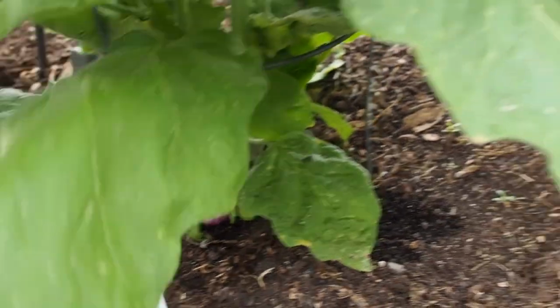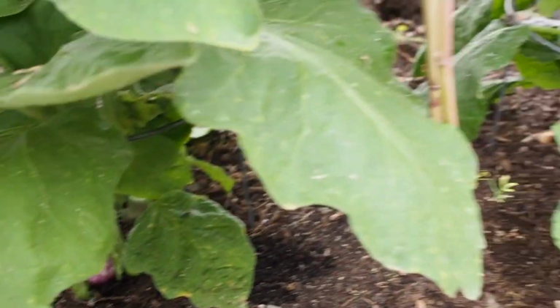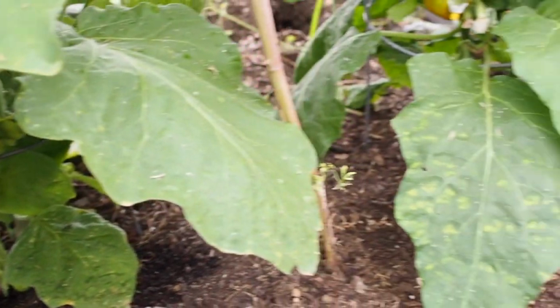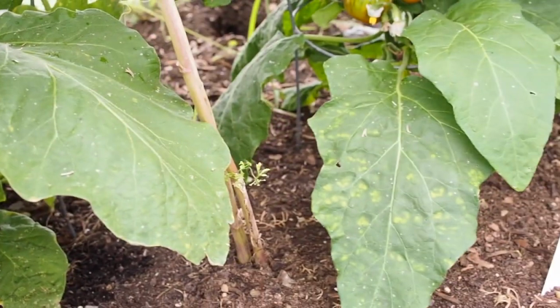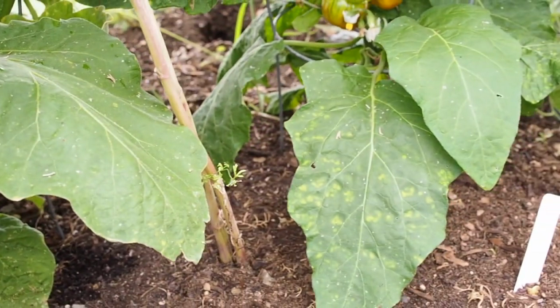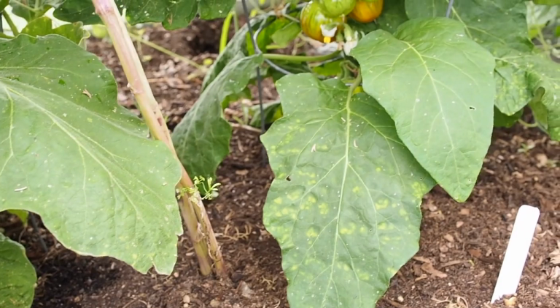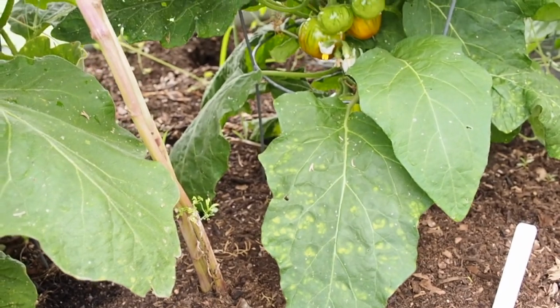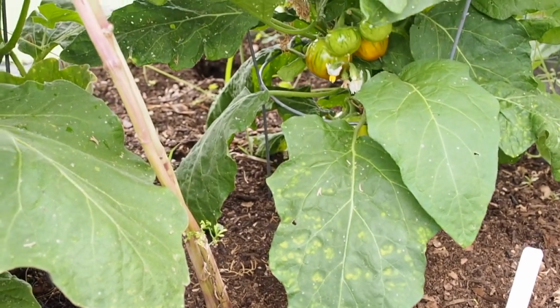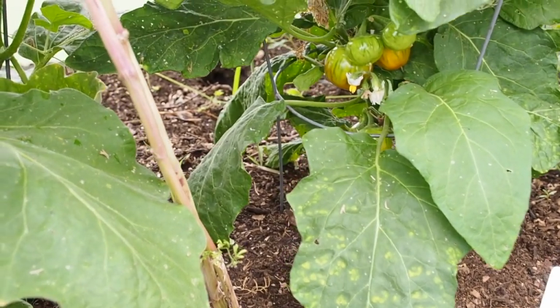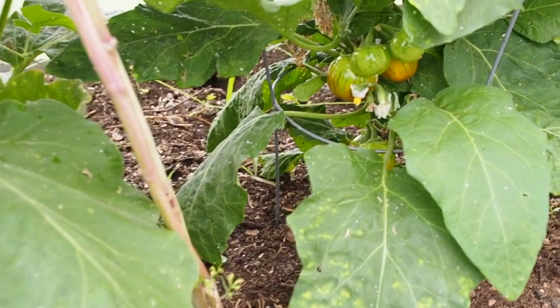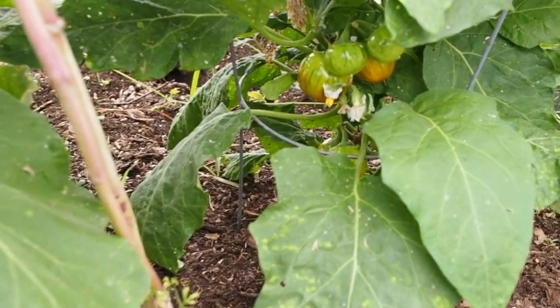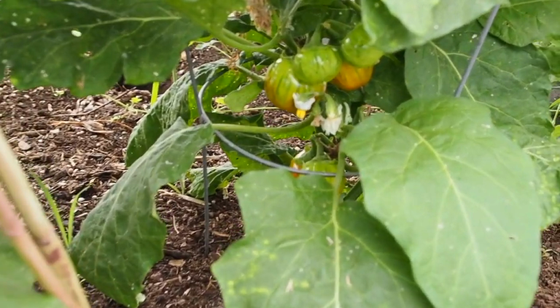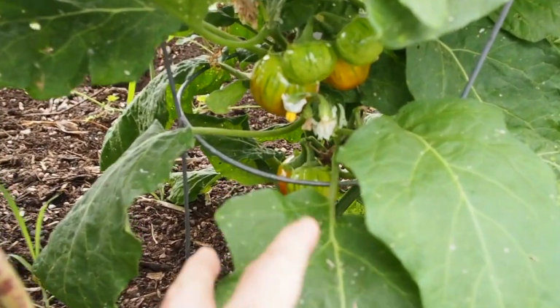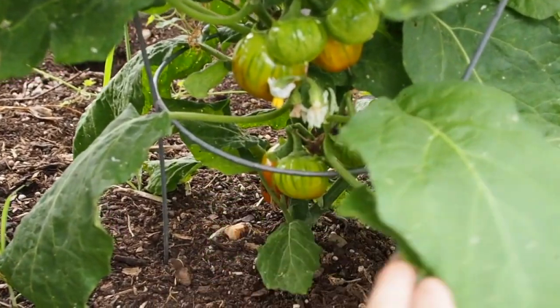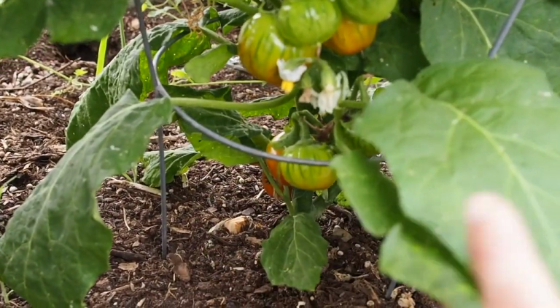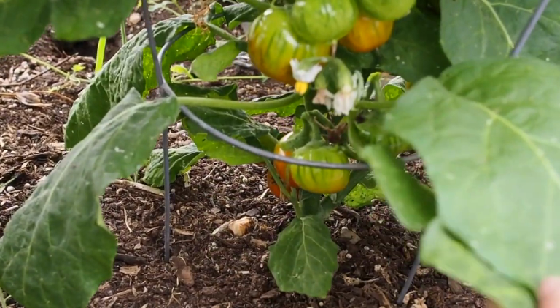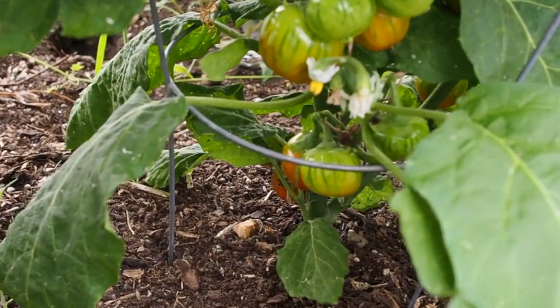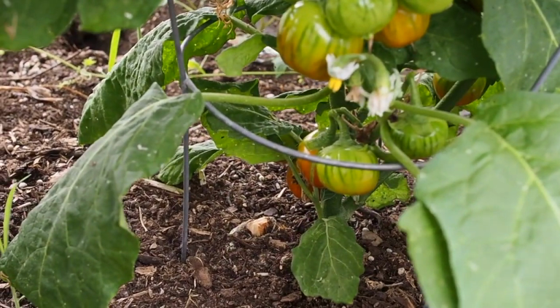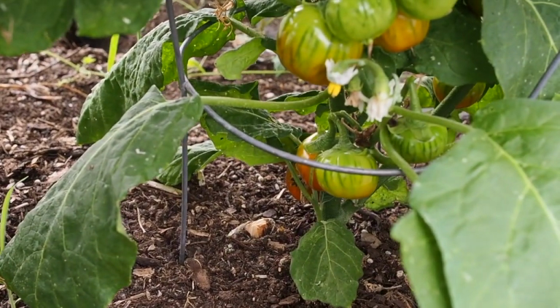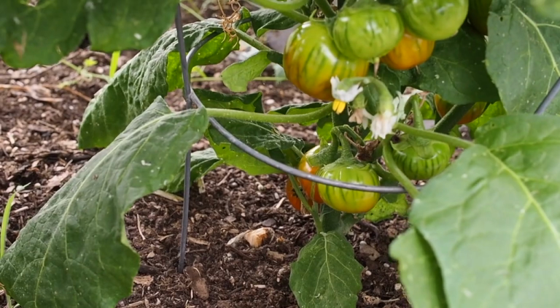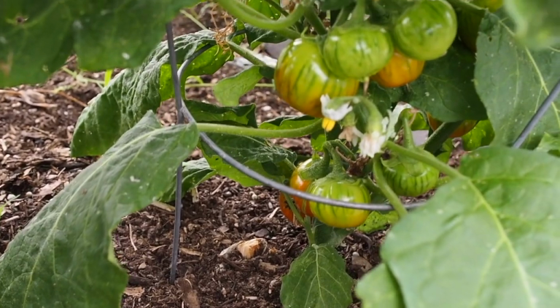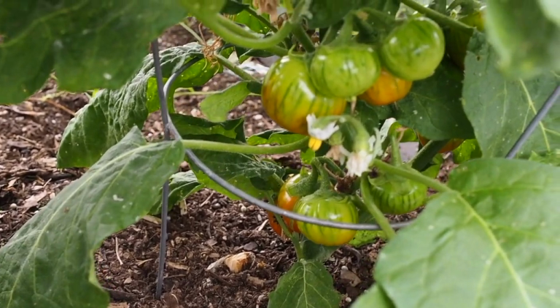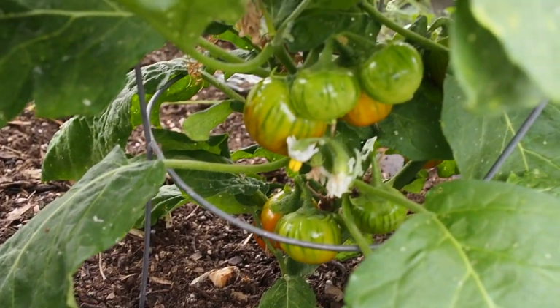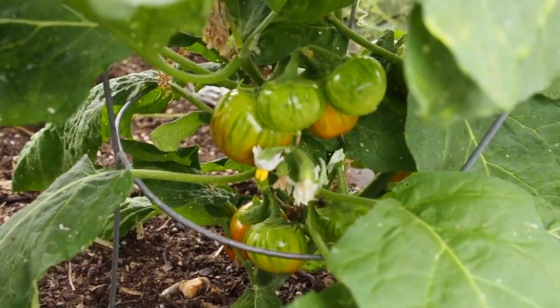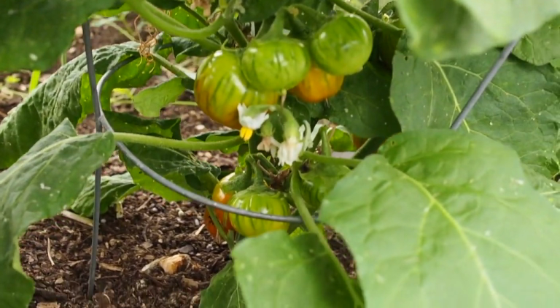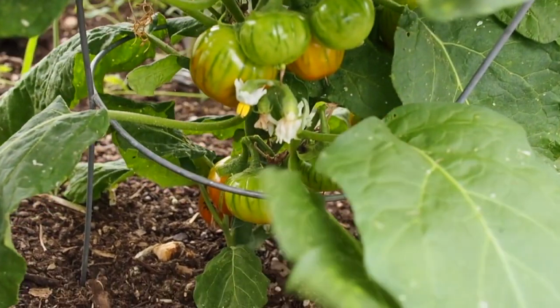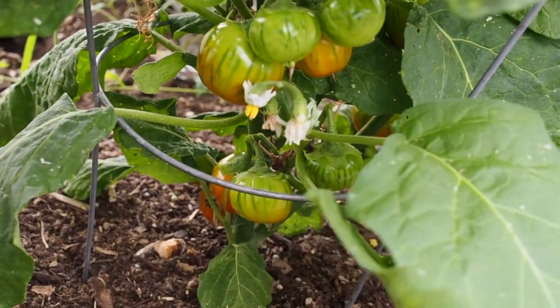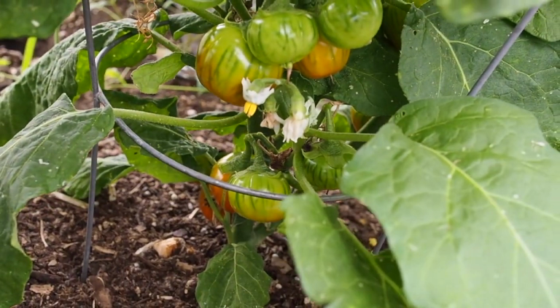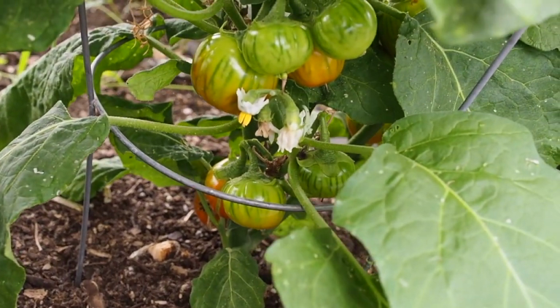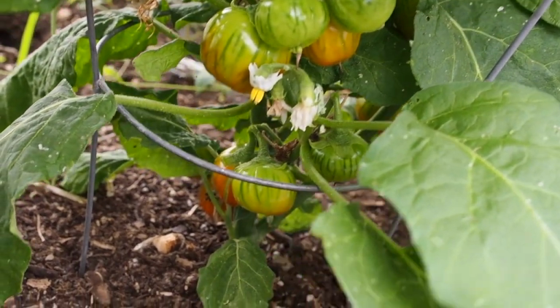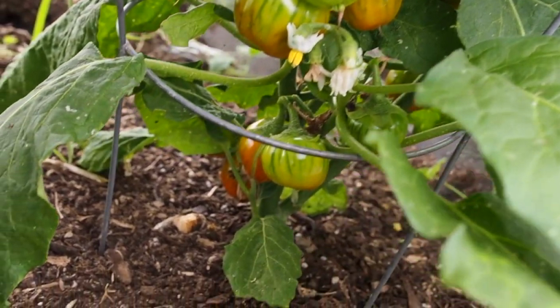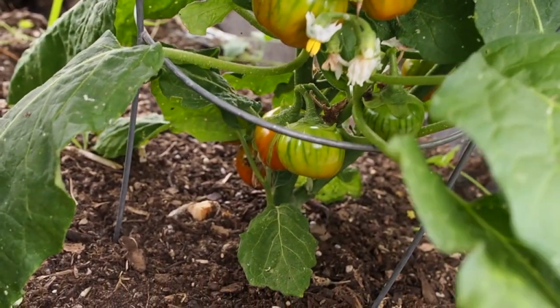Next to that I have the Cookstown Orange. These are tiny, a little bit smaller than the first one I harvested, but I've harvested a couple of those already and some of those are looking about ready.